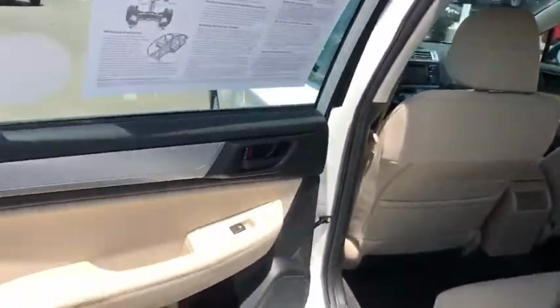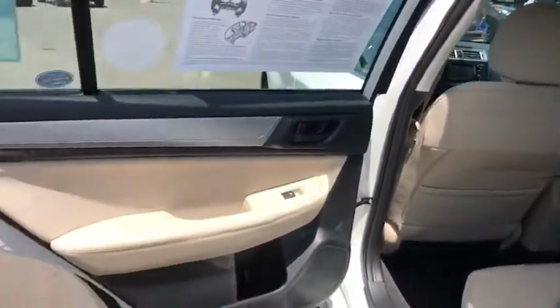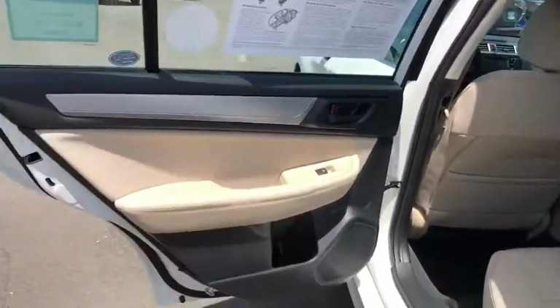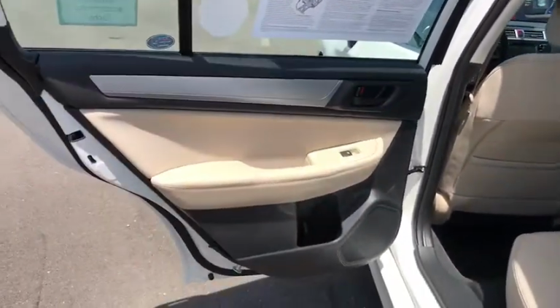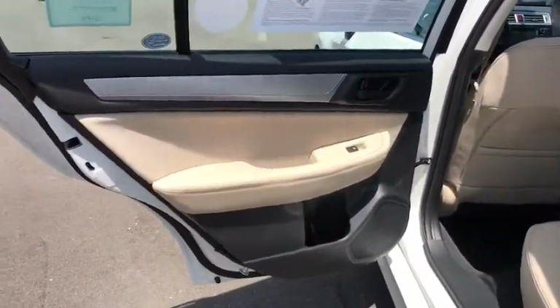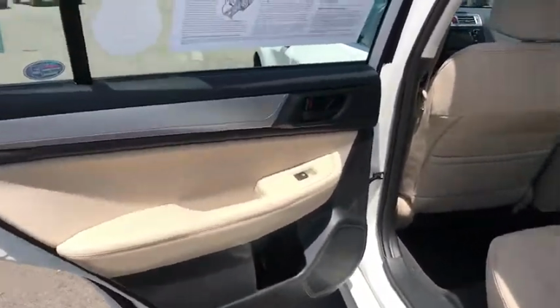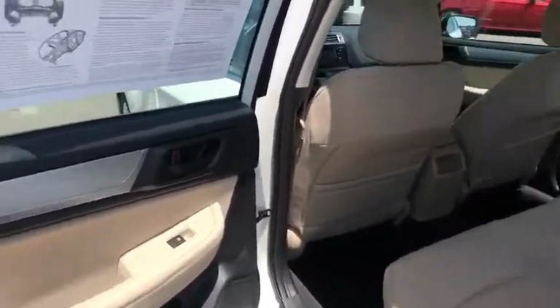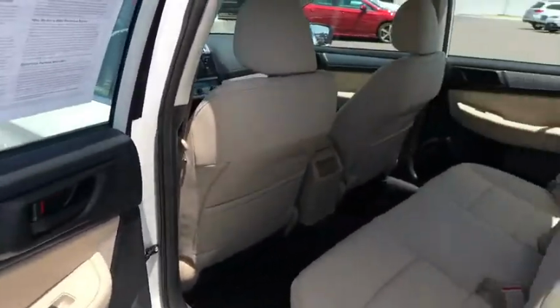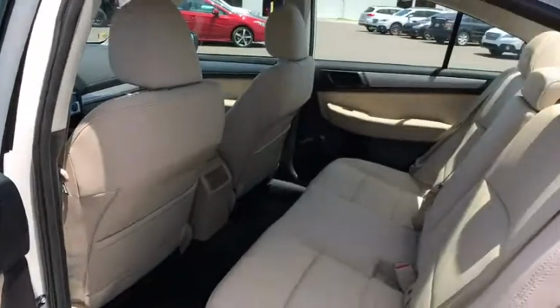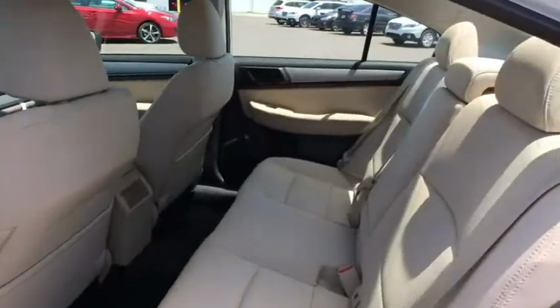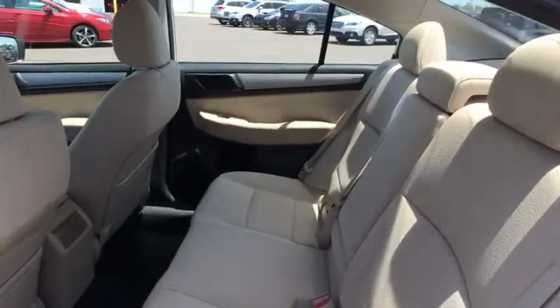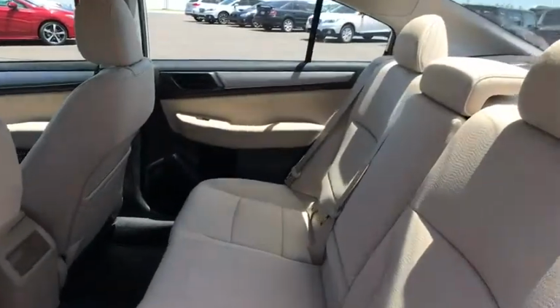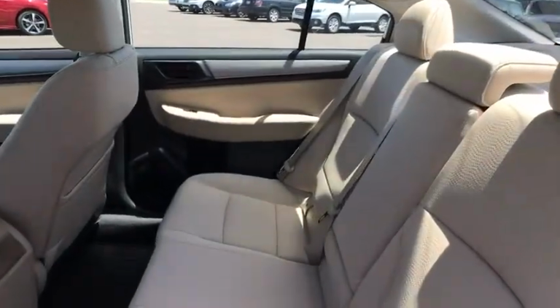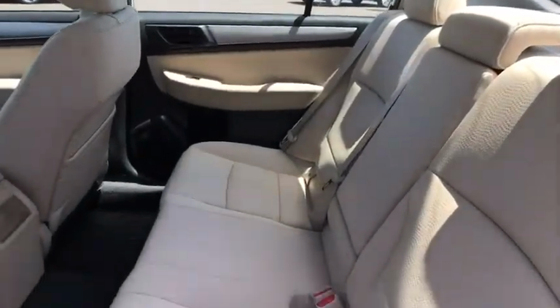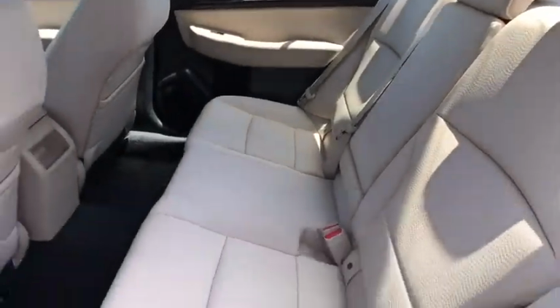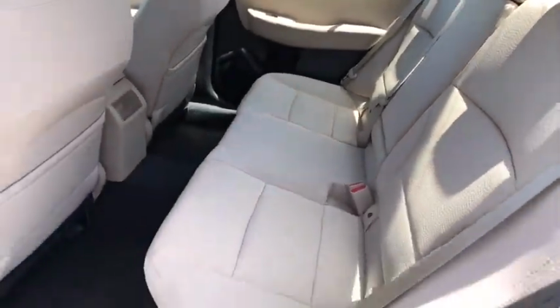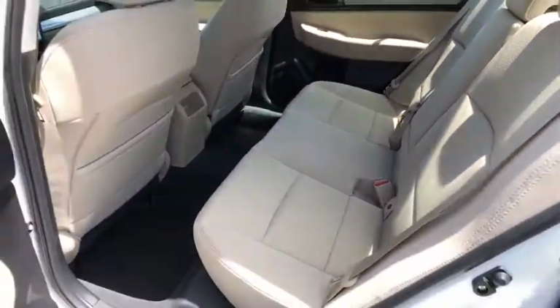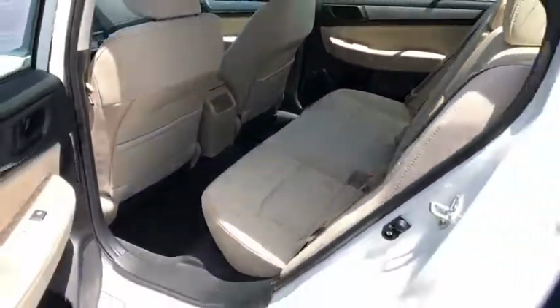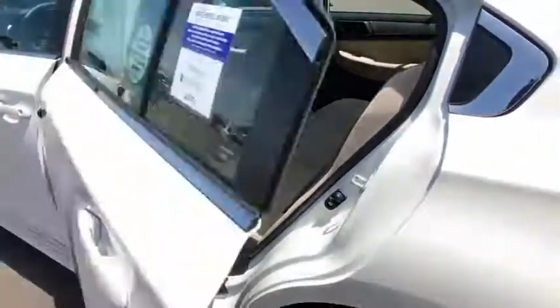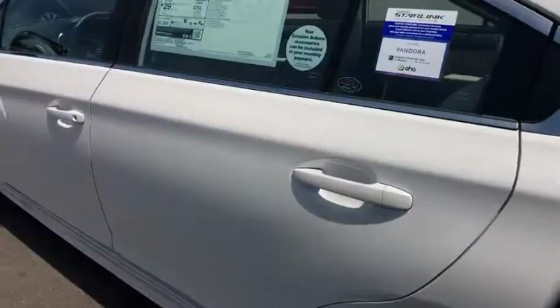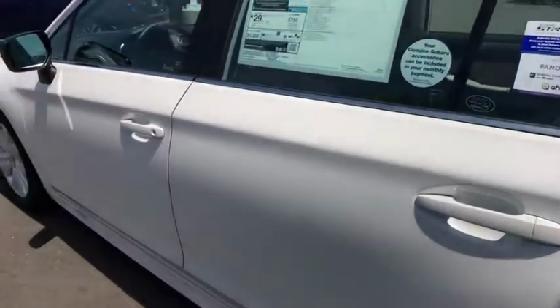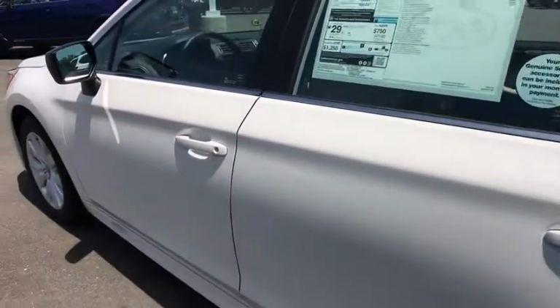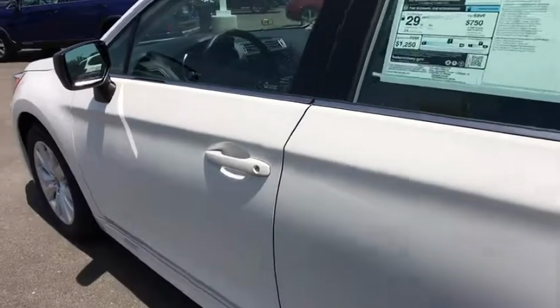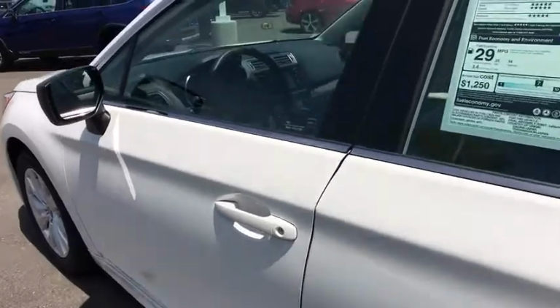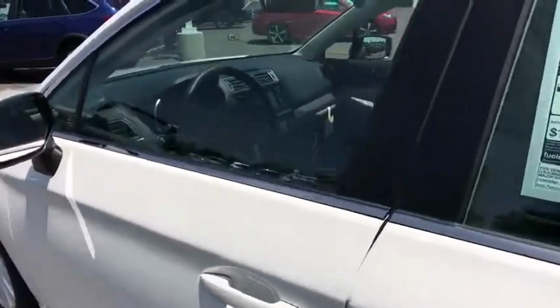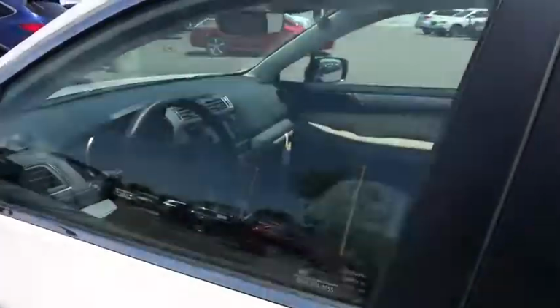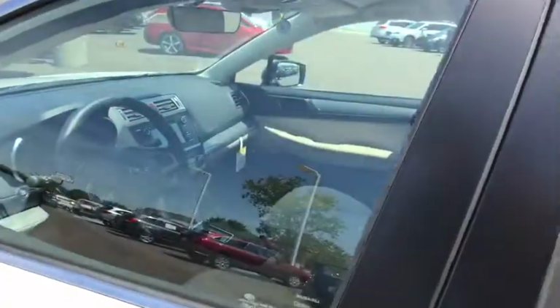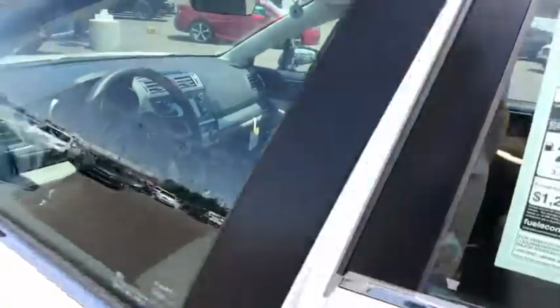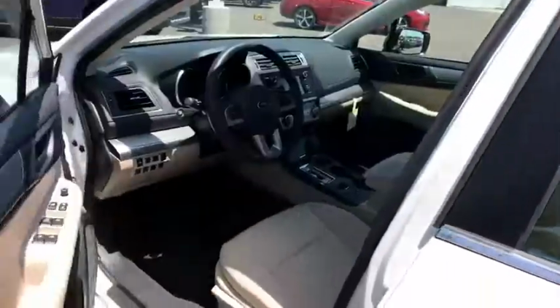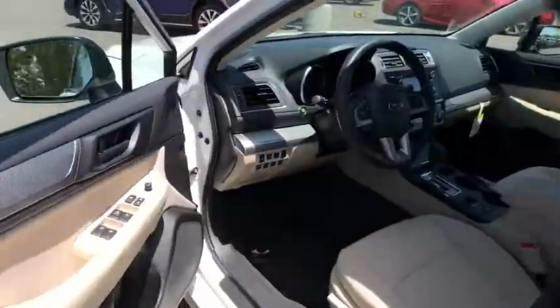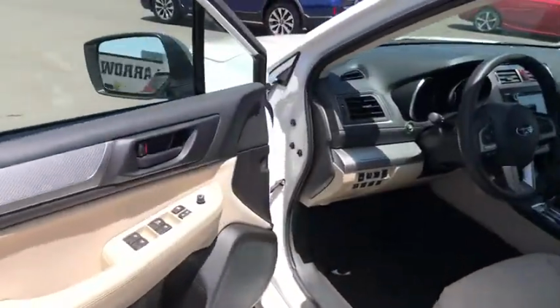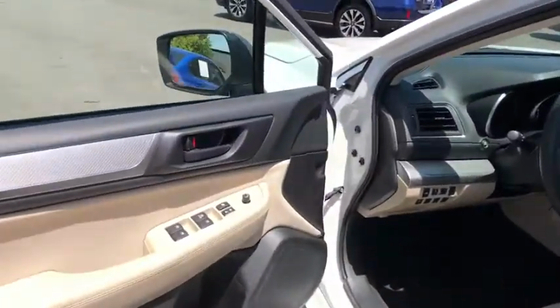Floor mats, AM-FM stereo radio, rear defrost, passenger airbag, trip computer, CD player, bucket seats. Wouldn't you look great in this vehicle? Stop in today and see for yourself.